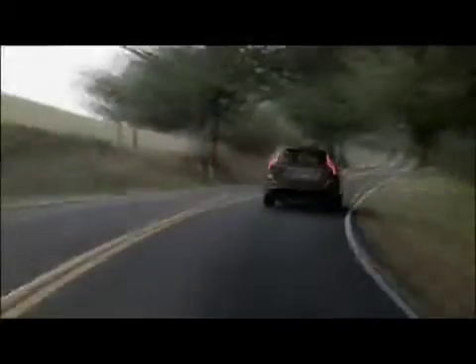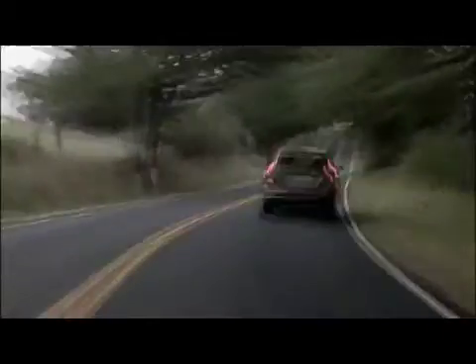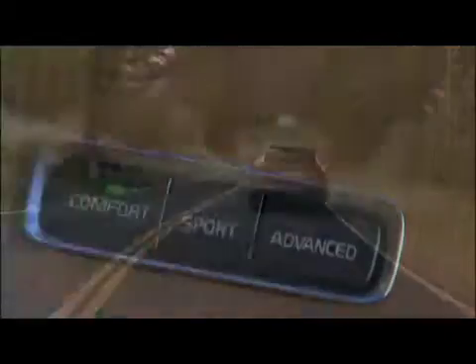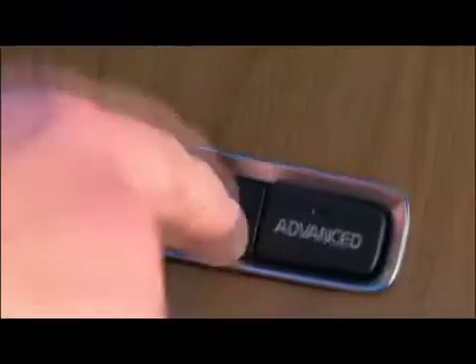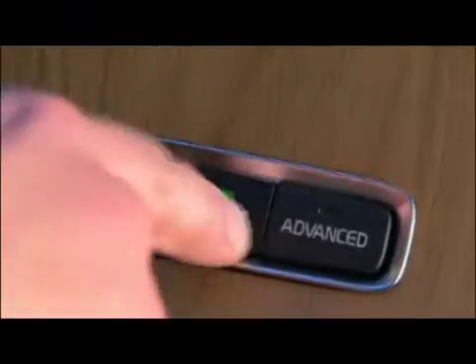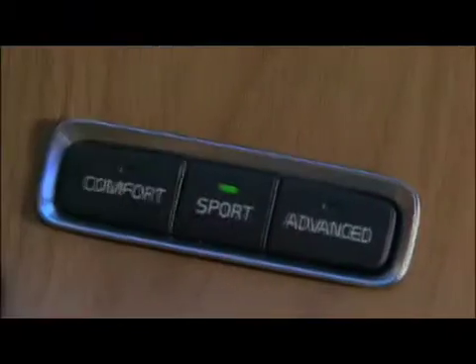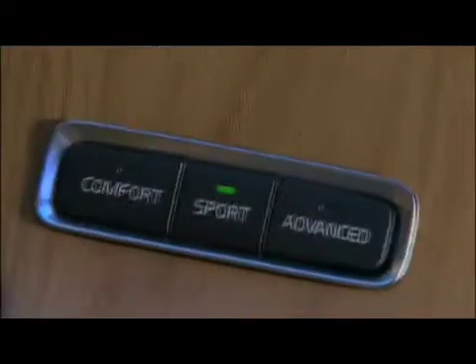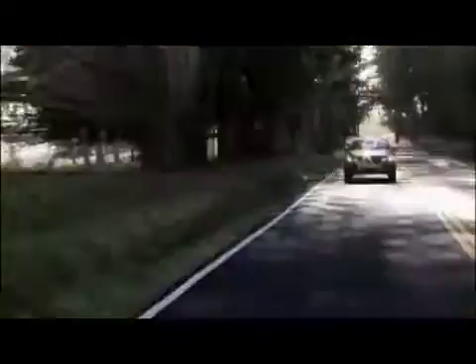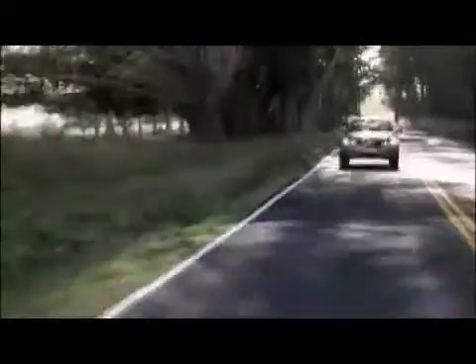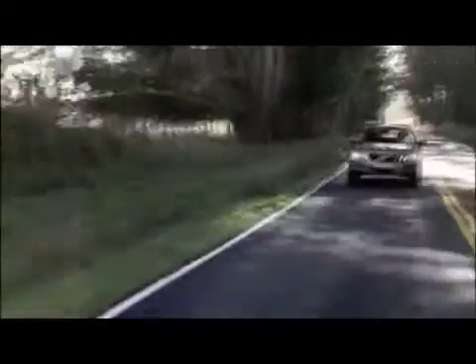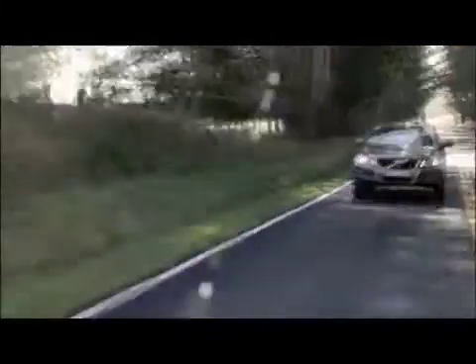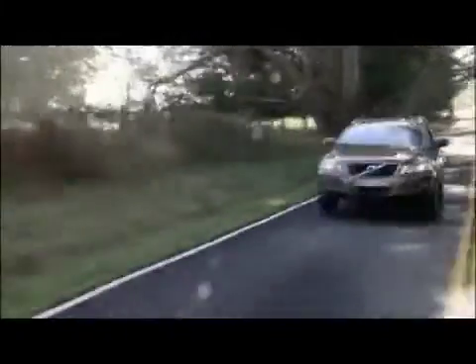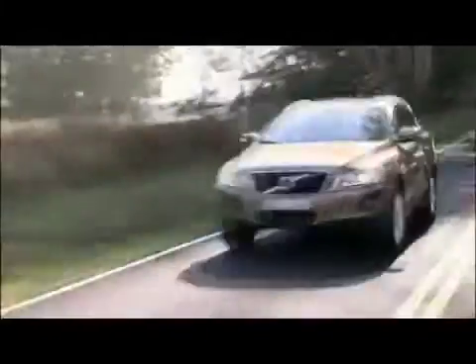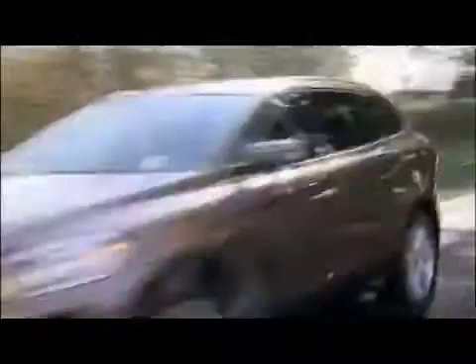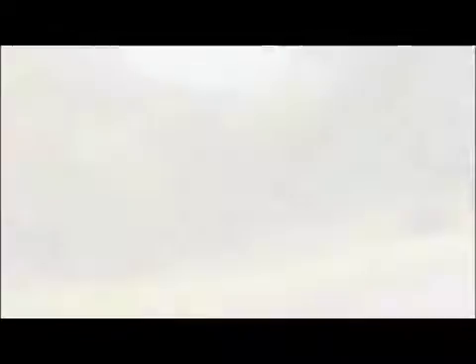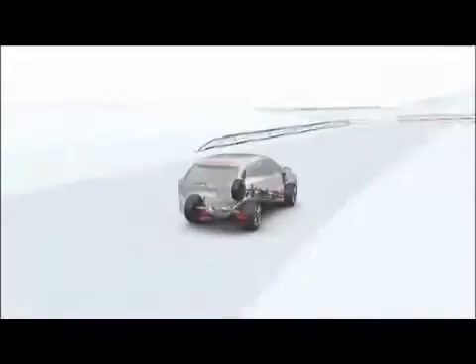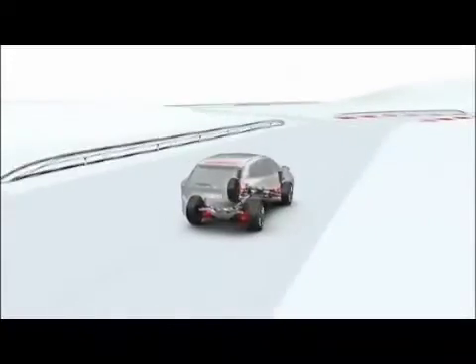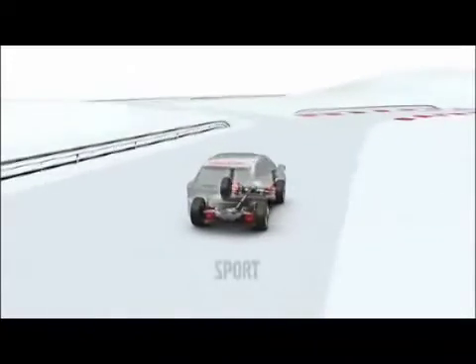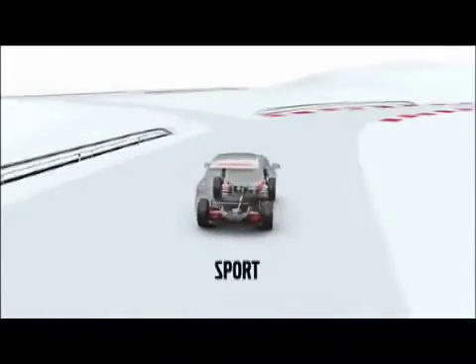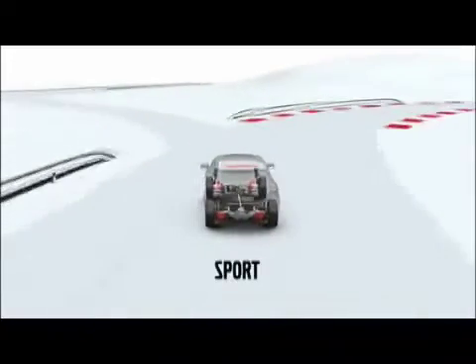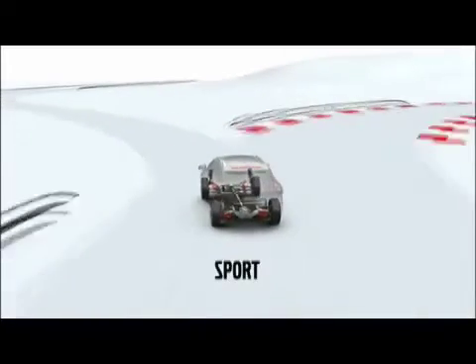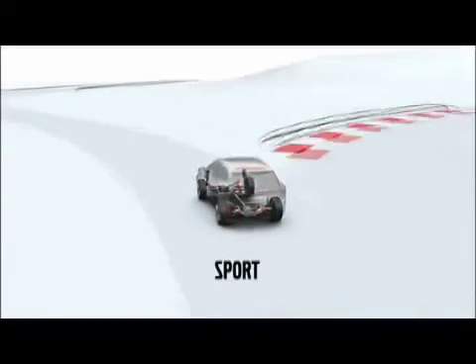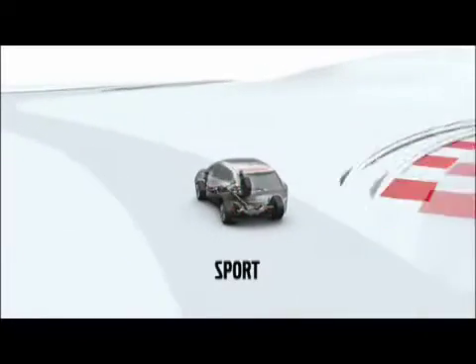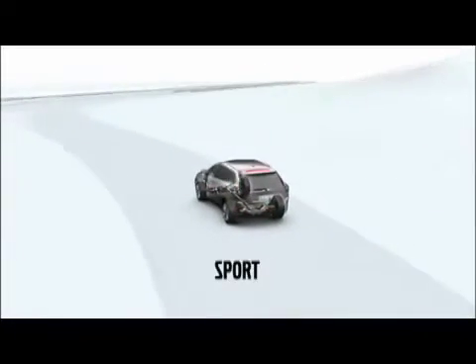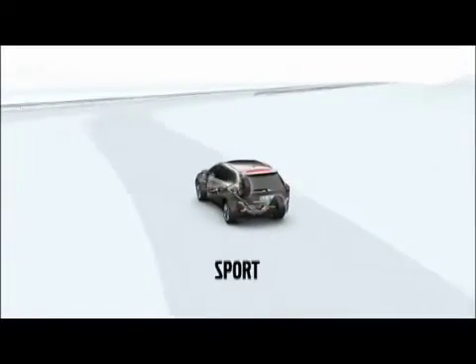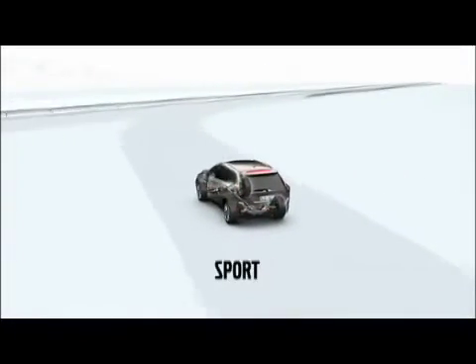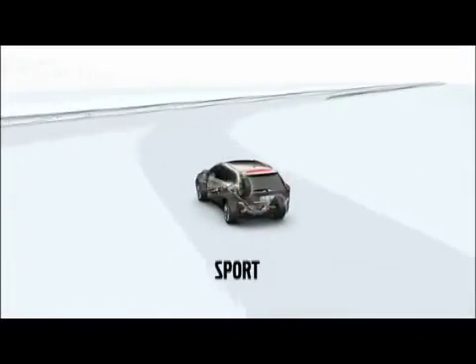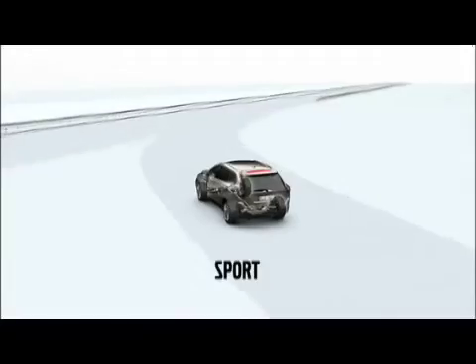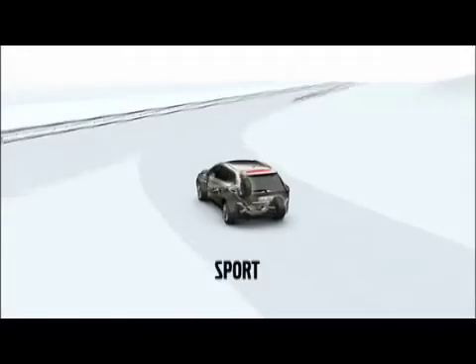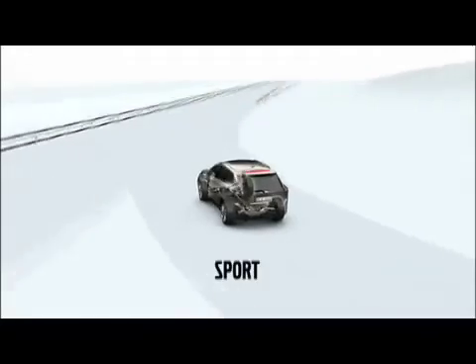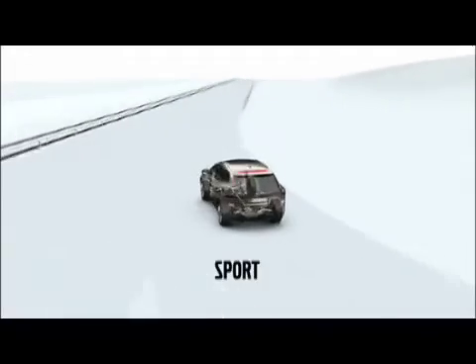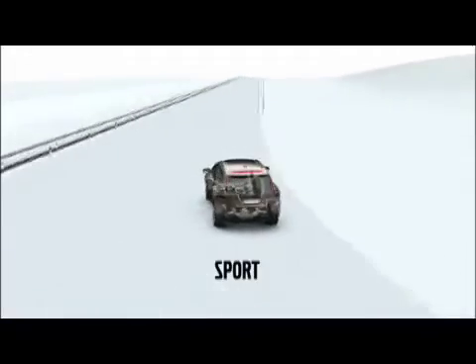The sport setting, on the other hand, prioritizes stiffer dampening, decisive body movement and quicker response. It's a good balance of precise handling and a comfortable ride.